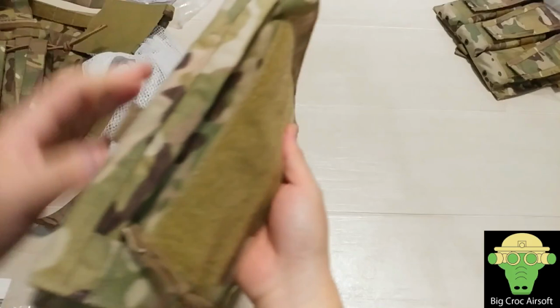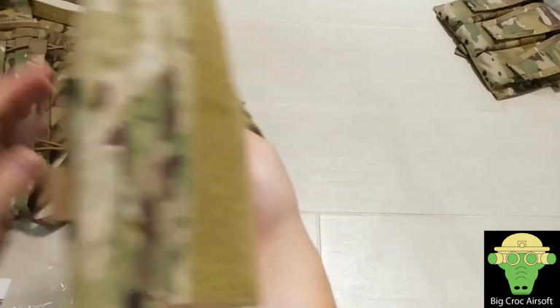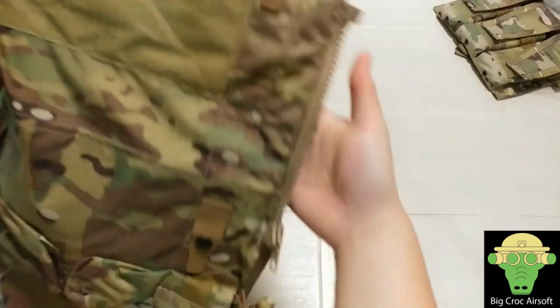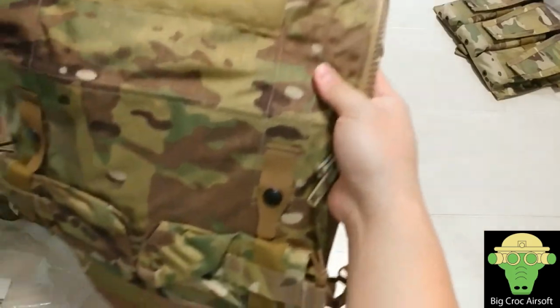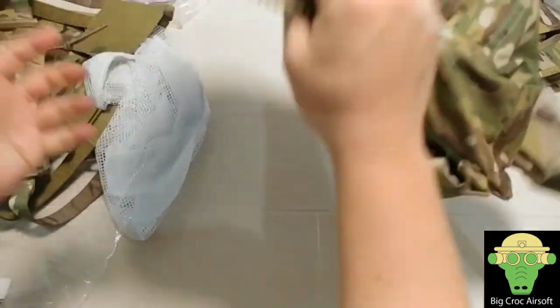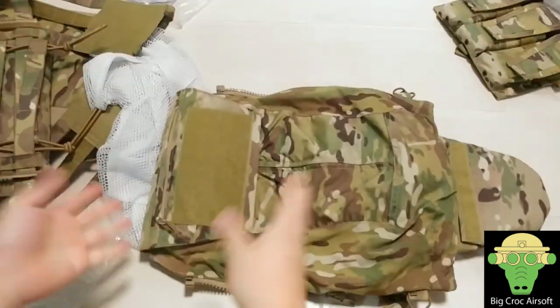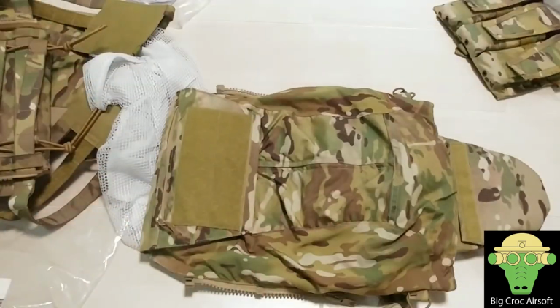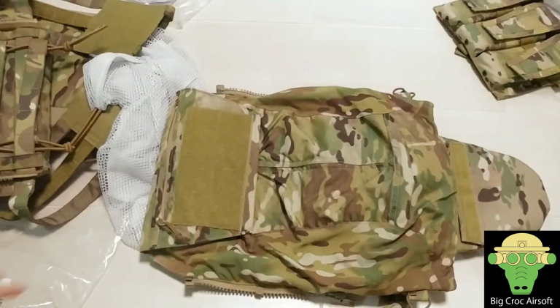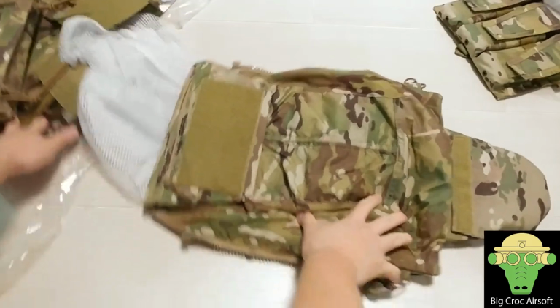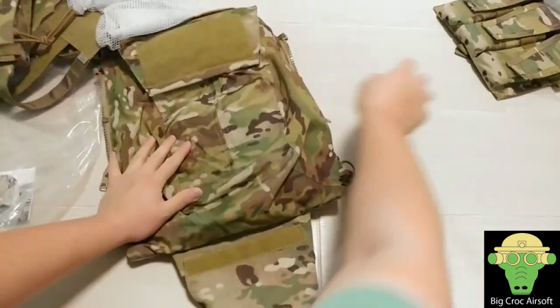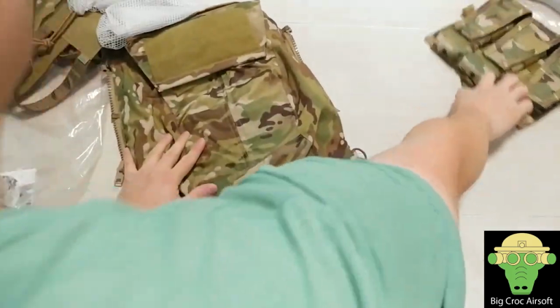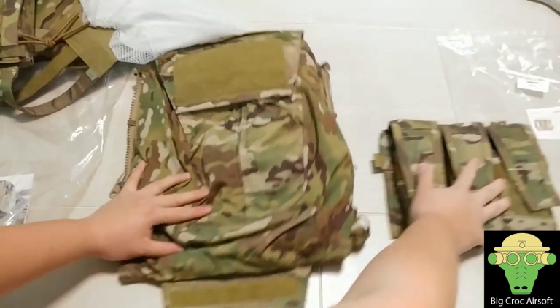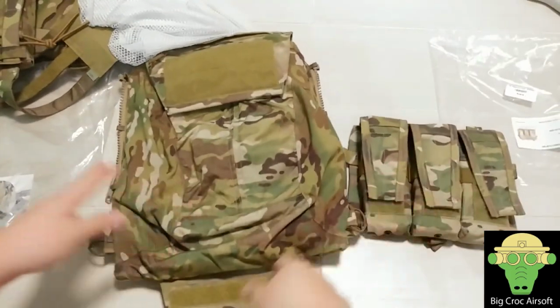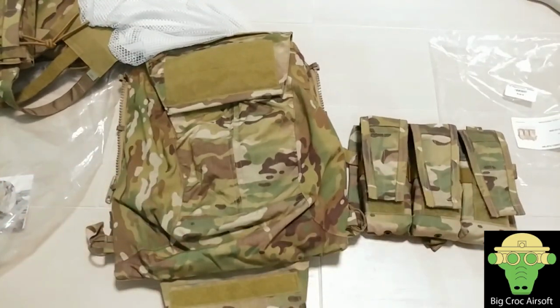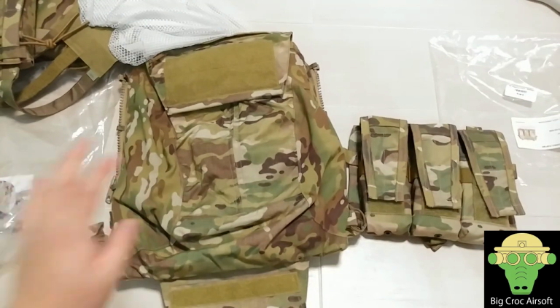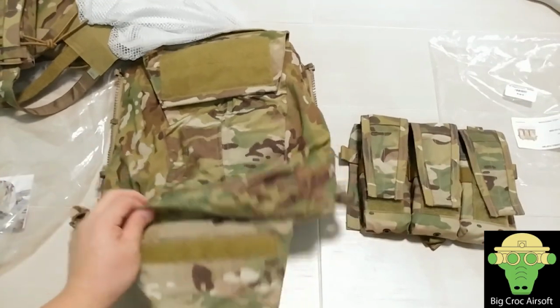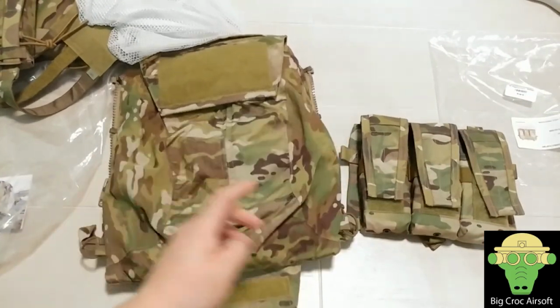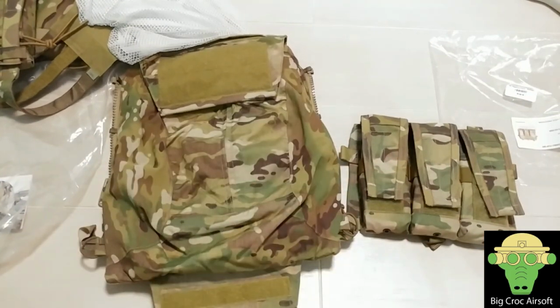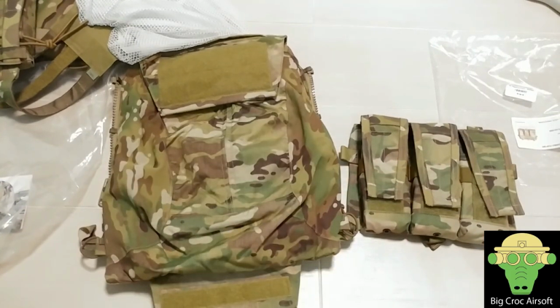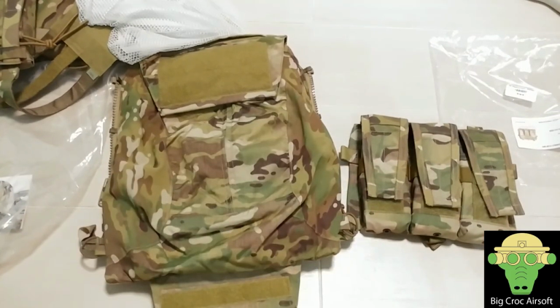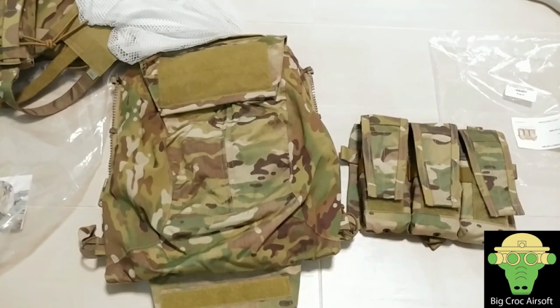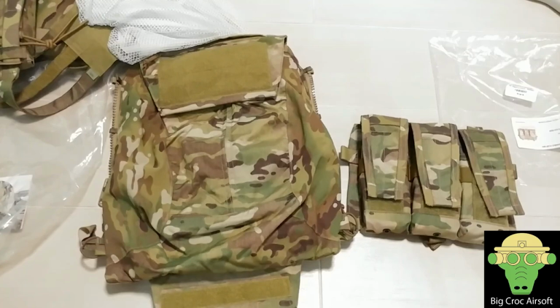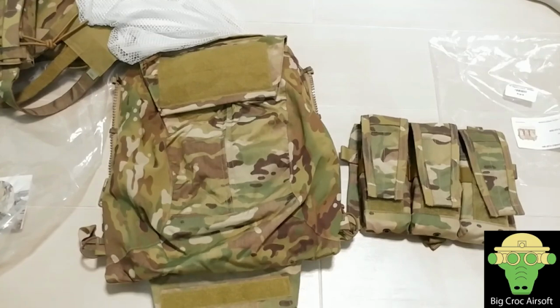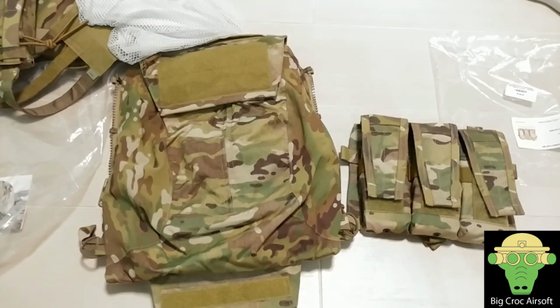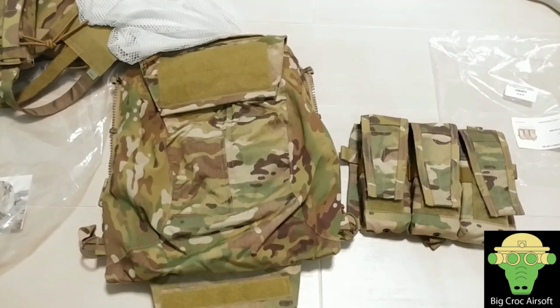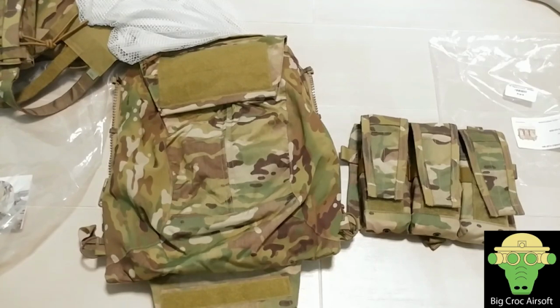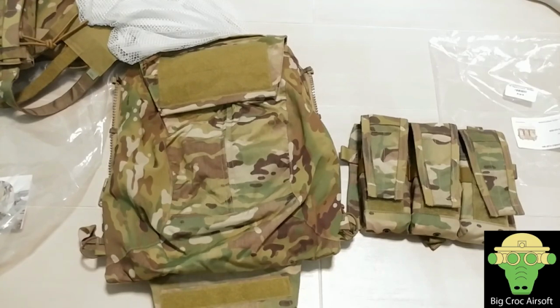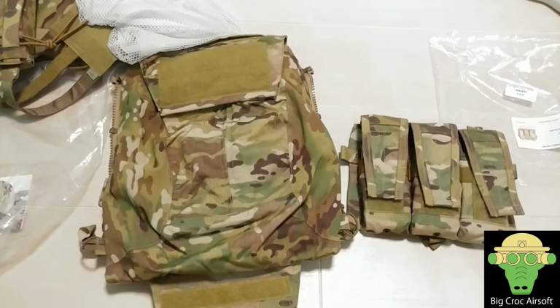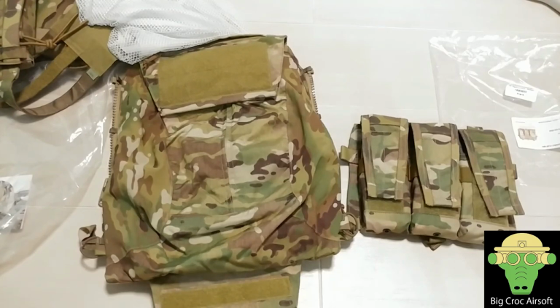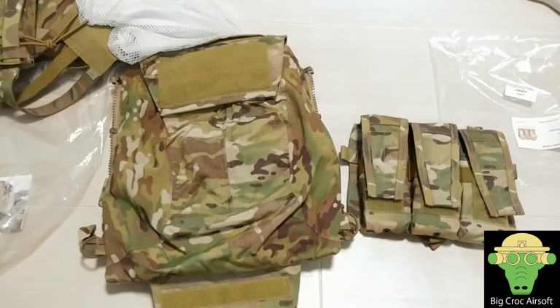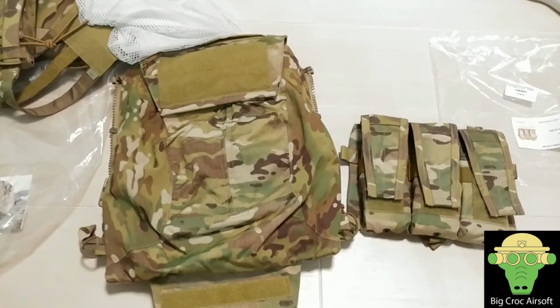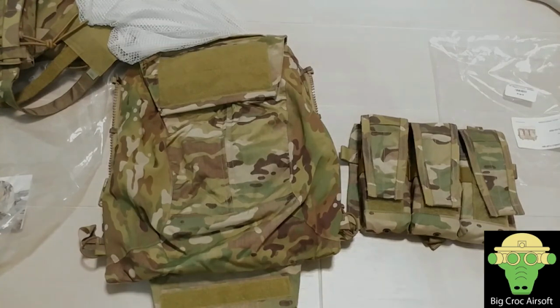This is the basic review on my front and back attachments — the zipper back pouch and the APS M4 mag pouch. Let me know in the comments if you guys want to see more, and as always, subscribe and like the channel. See you guys next time.